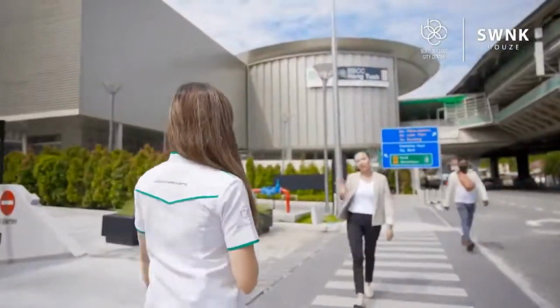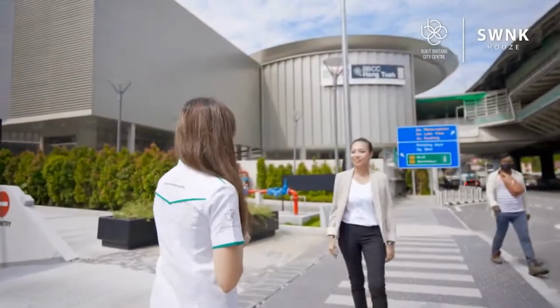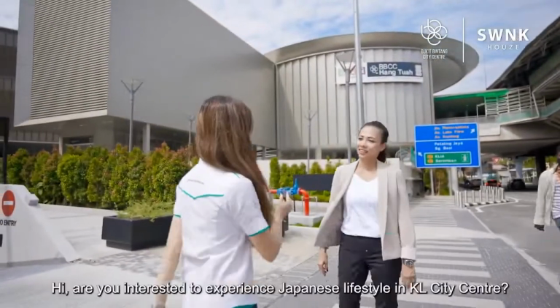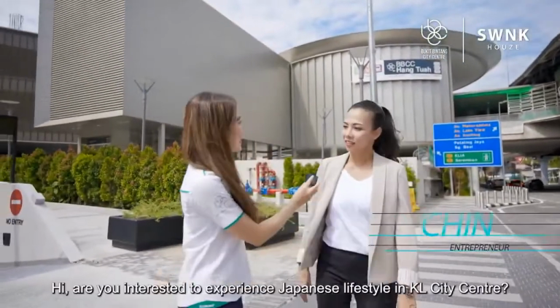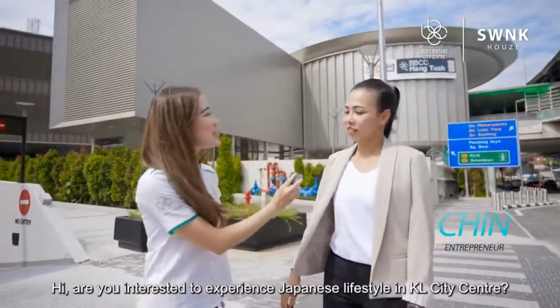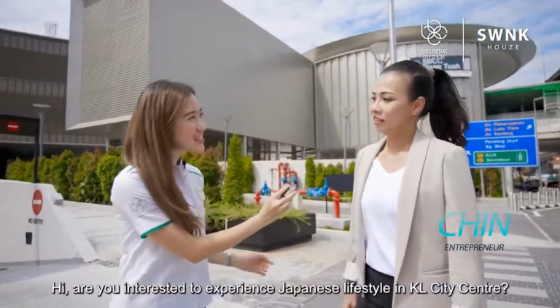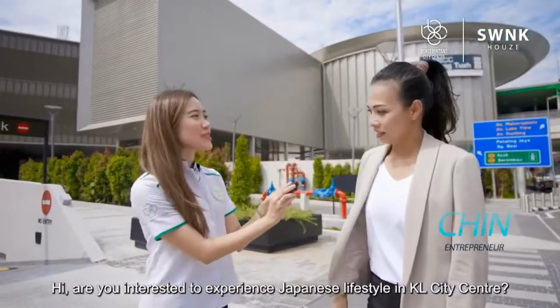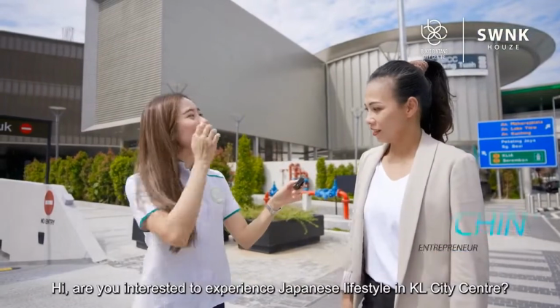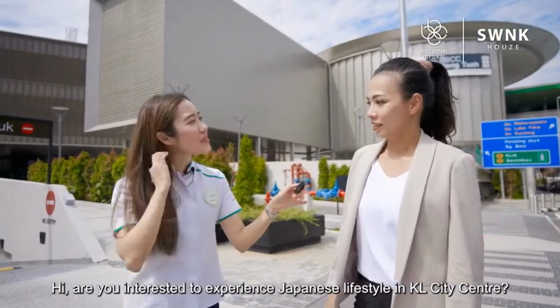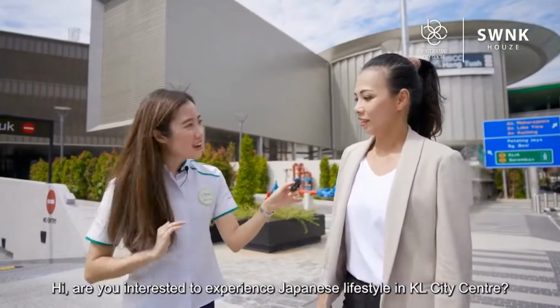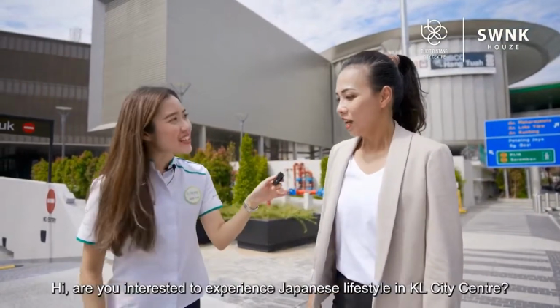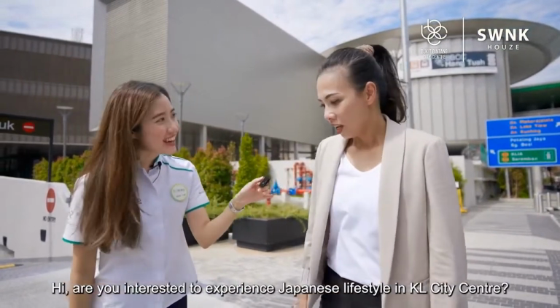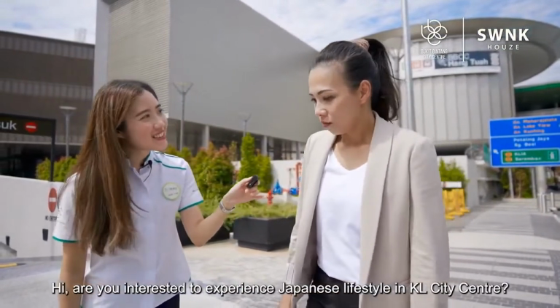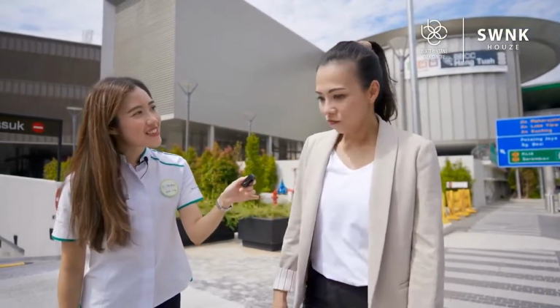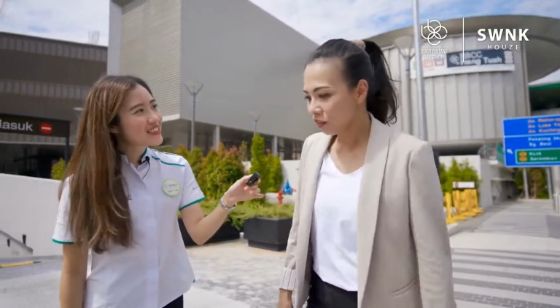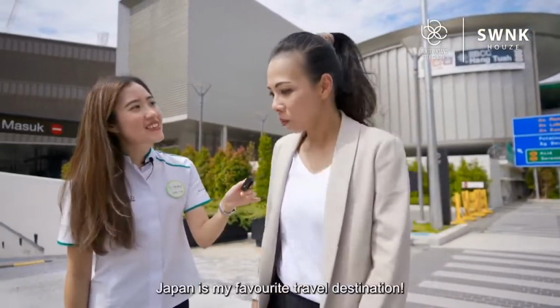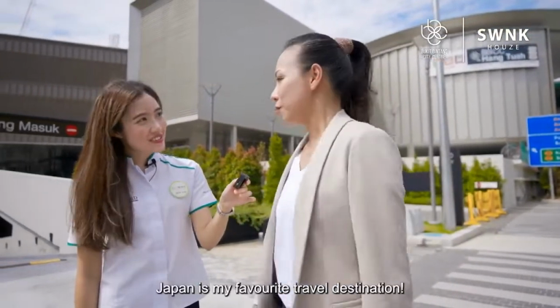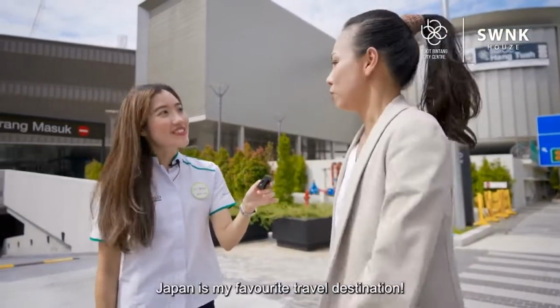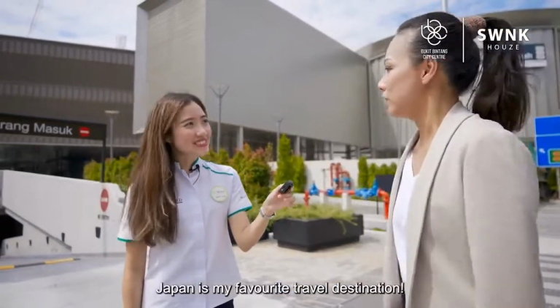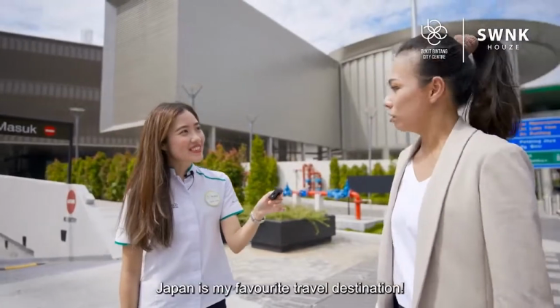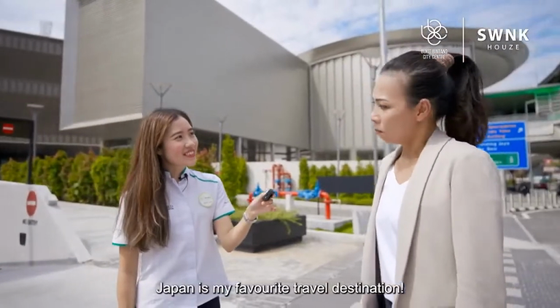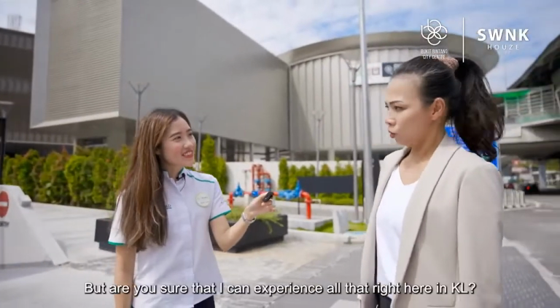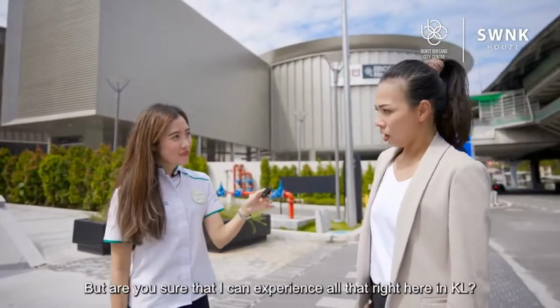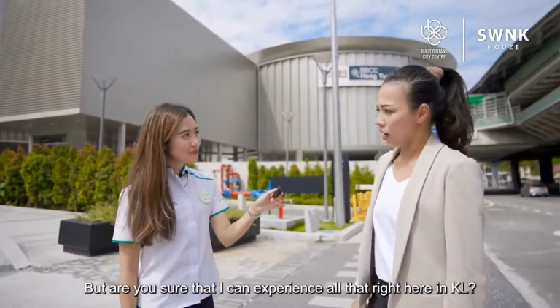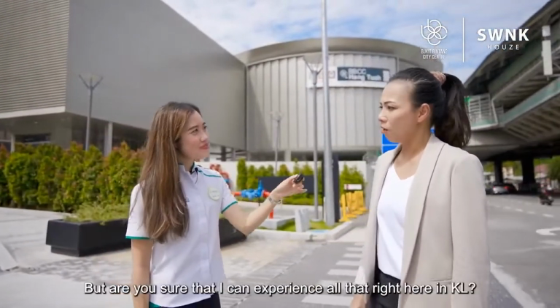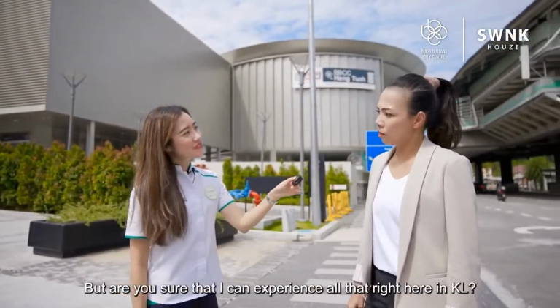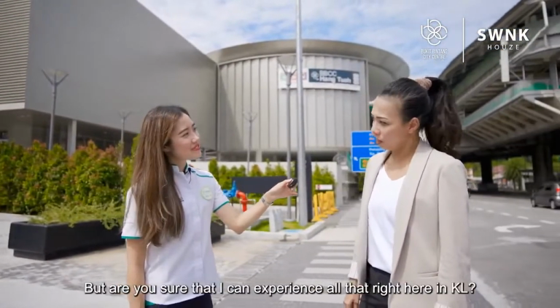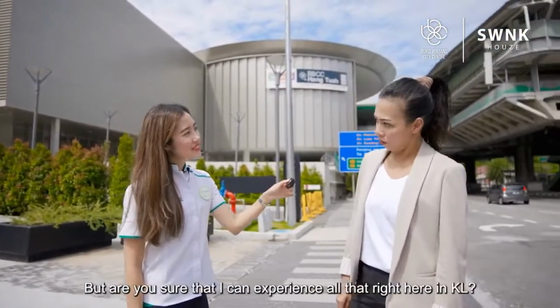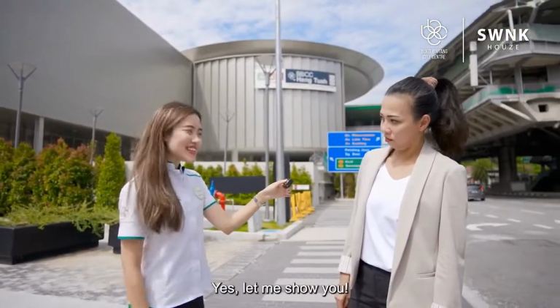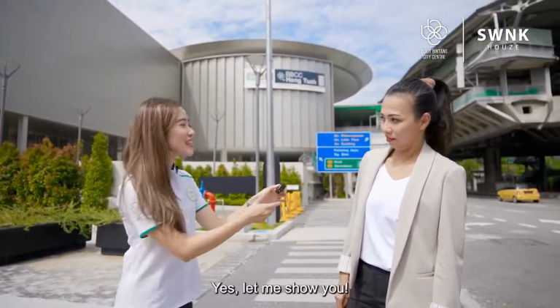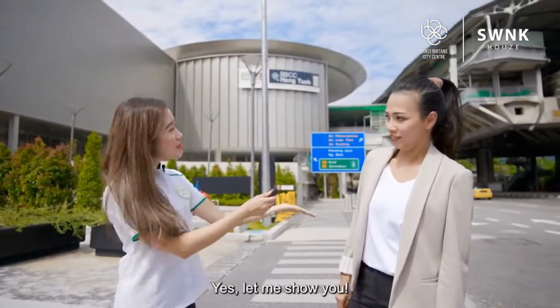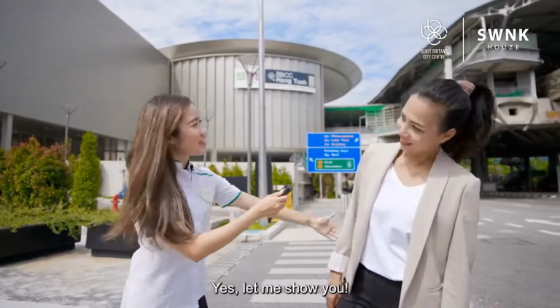Hi! Are you interested to experience some Japanese culture in KL? Well, Japan is my favourite travel destination. But are you sure I could experience all that right here in KL? Yes, definitely. Let me show you.